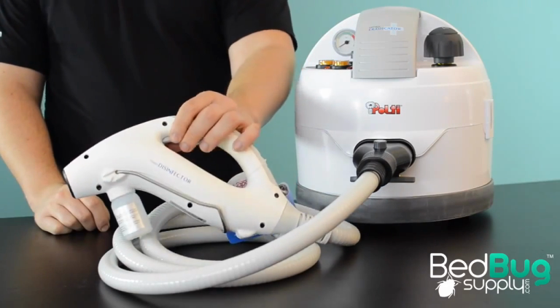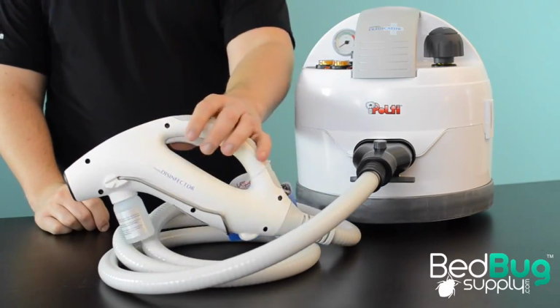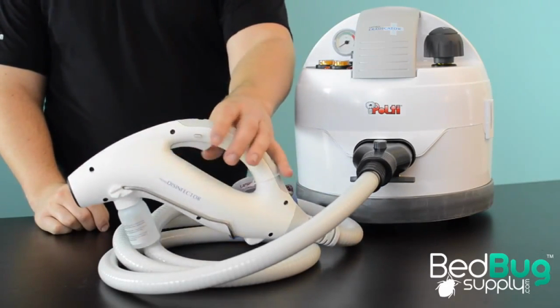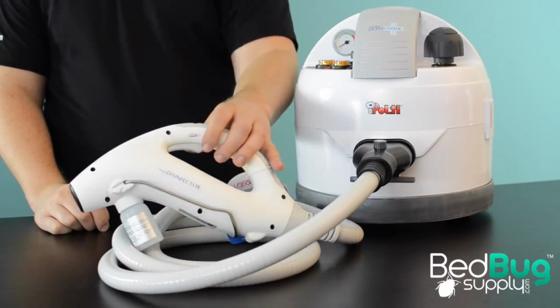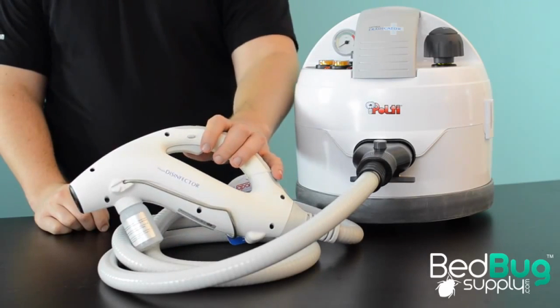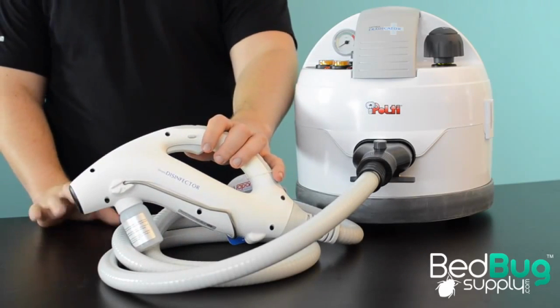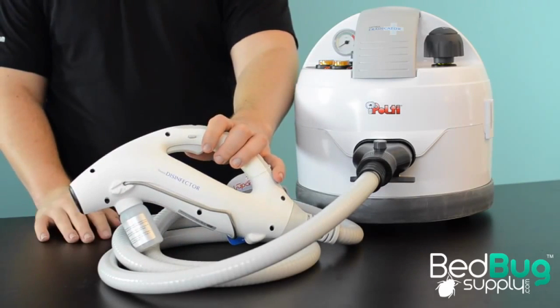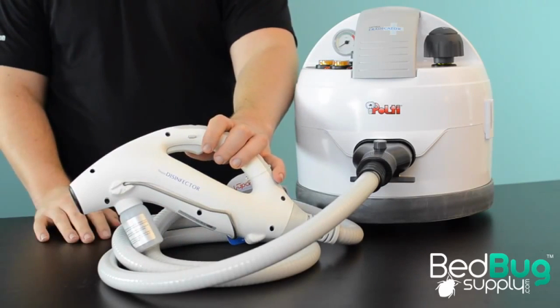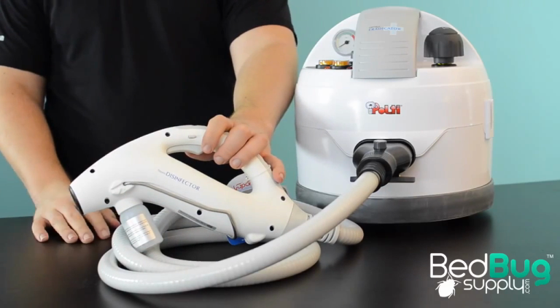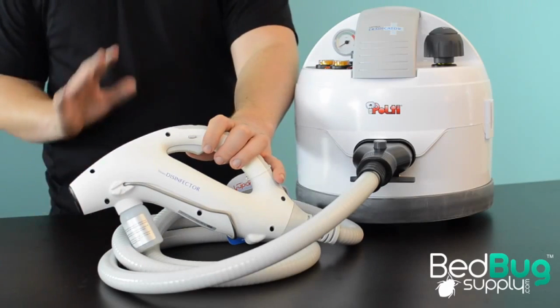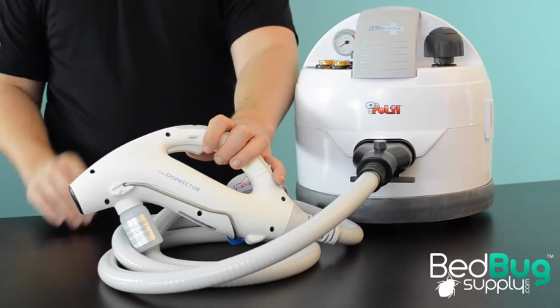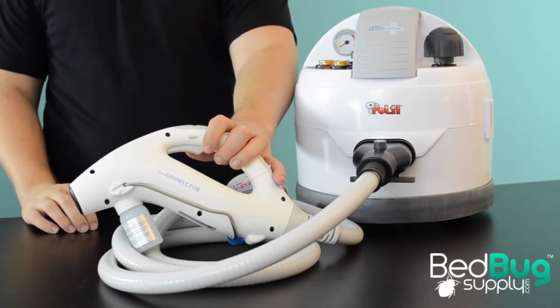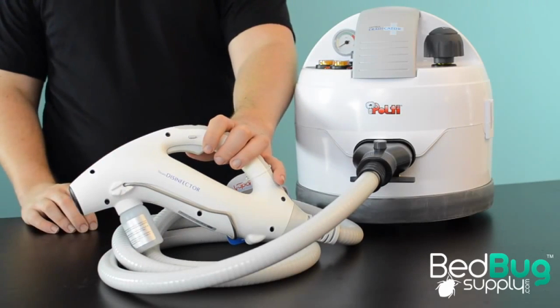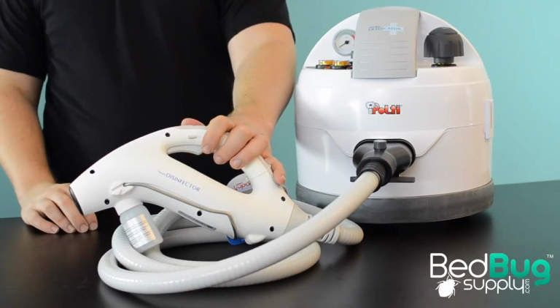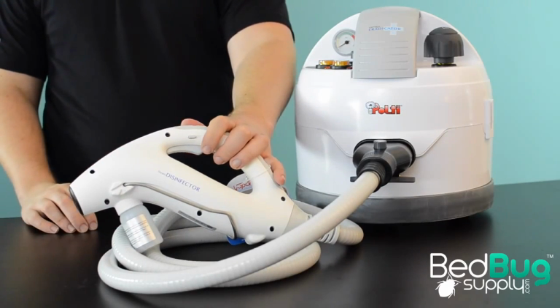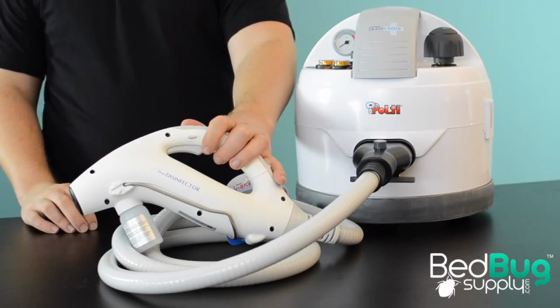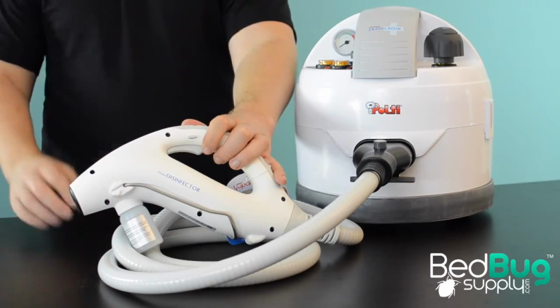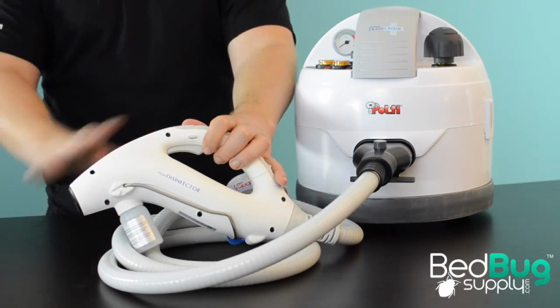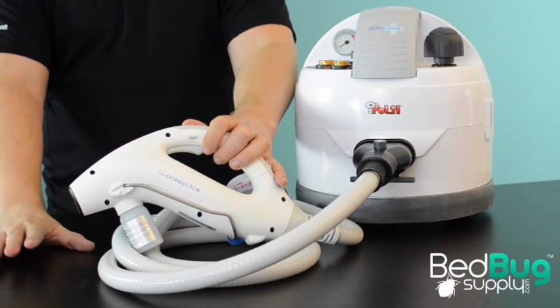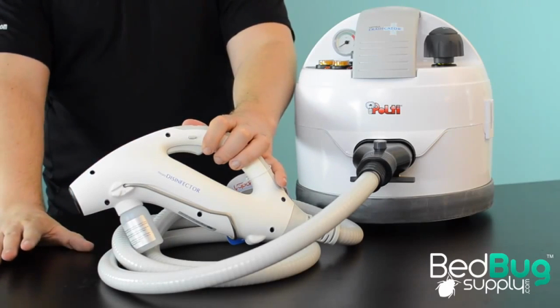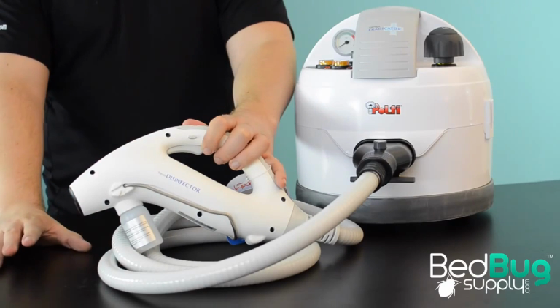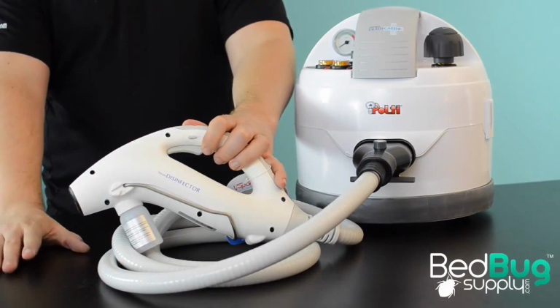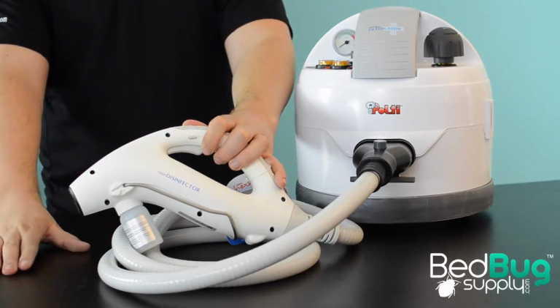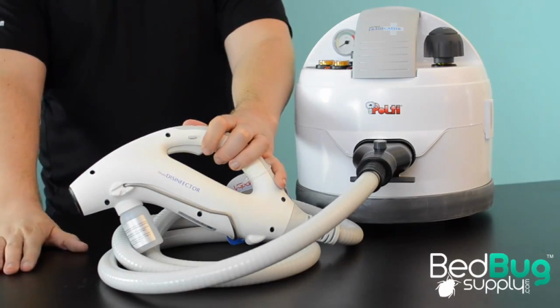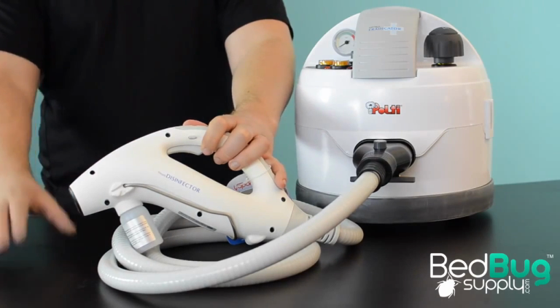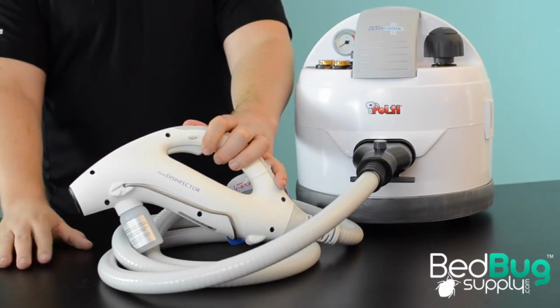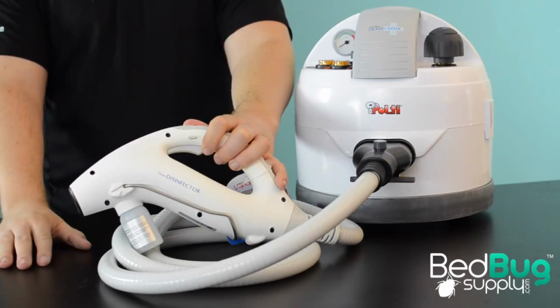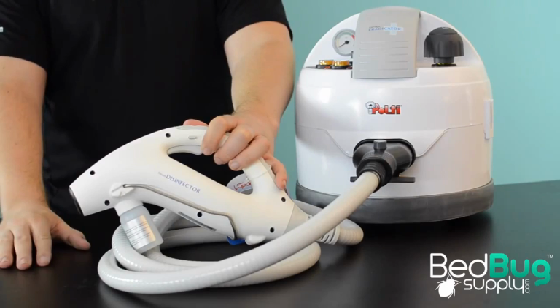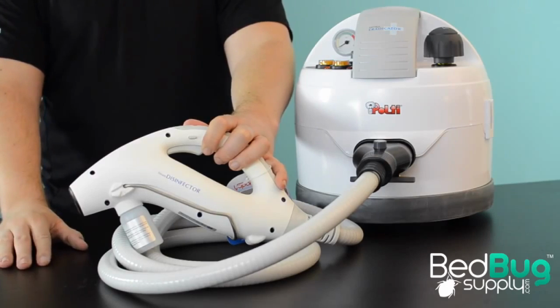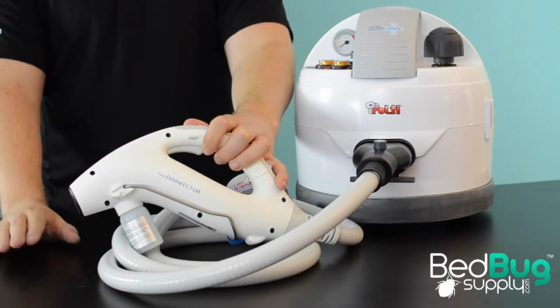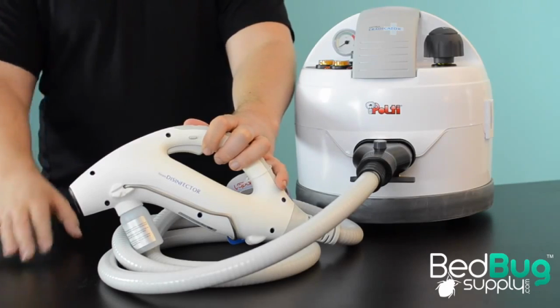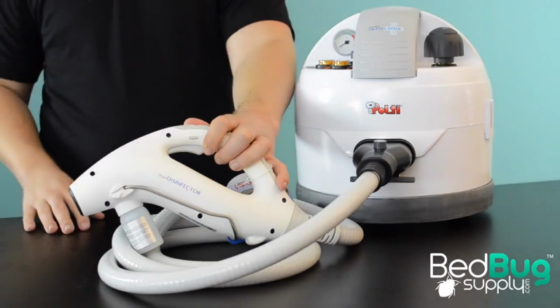This design is capable of a tip temperature of up to 356 degrees, making it easily the hottest steamer we have ever seen. There is also significantly less water vapor emitted by the Eradicator, which means that the heat will penetrate better and there will be less clean up after the job is done.